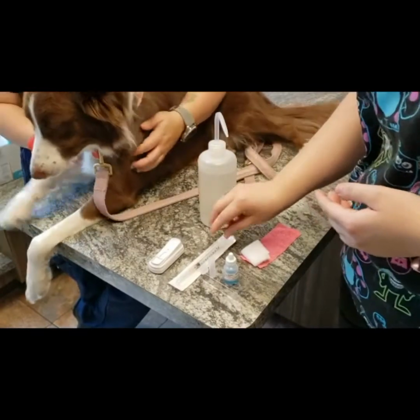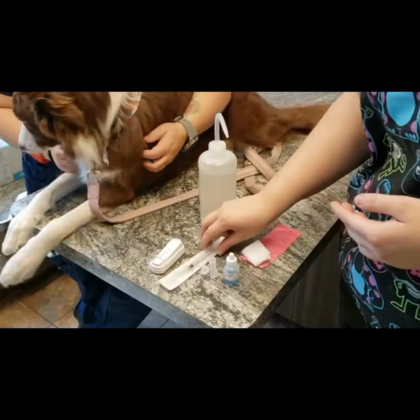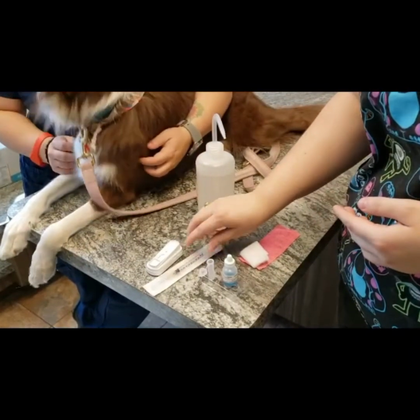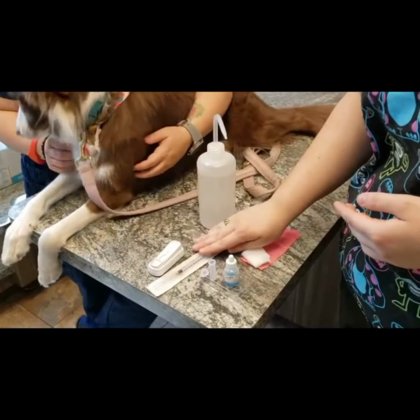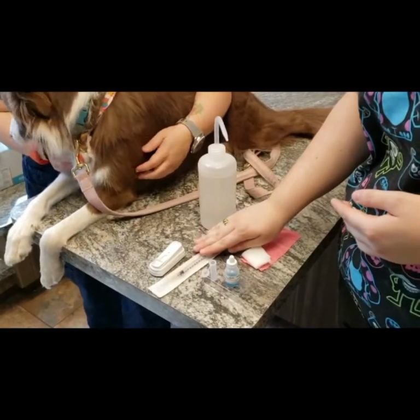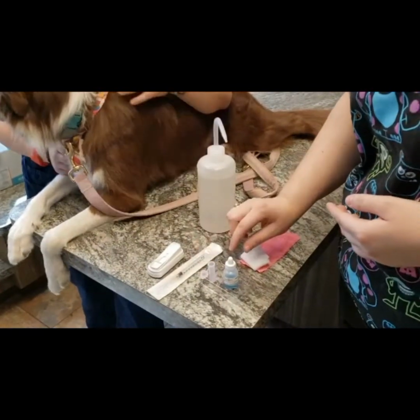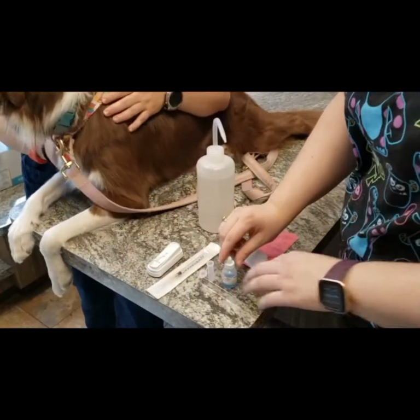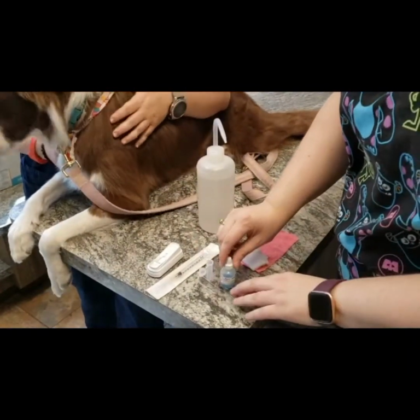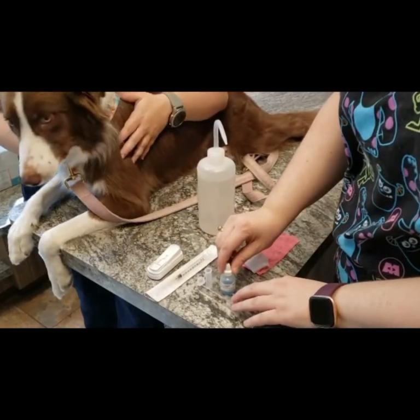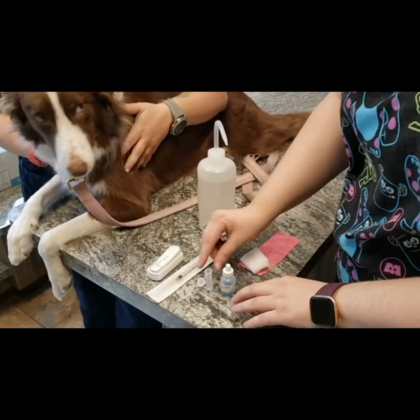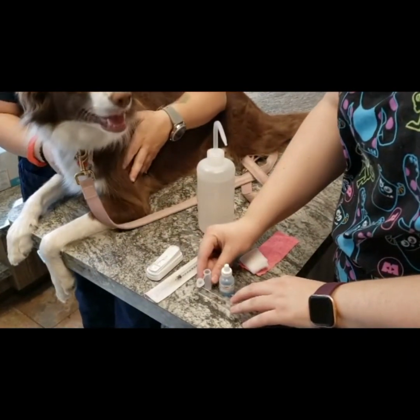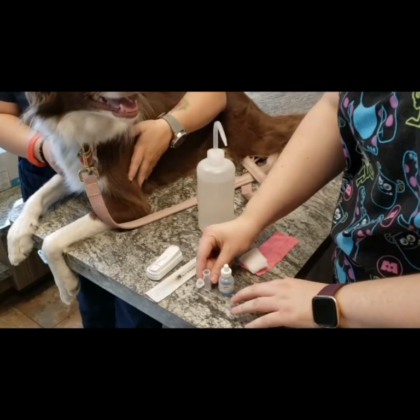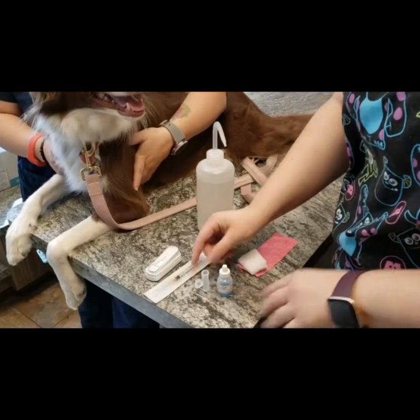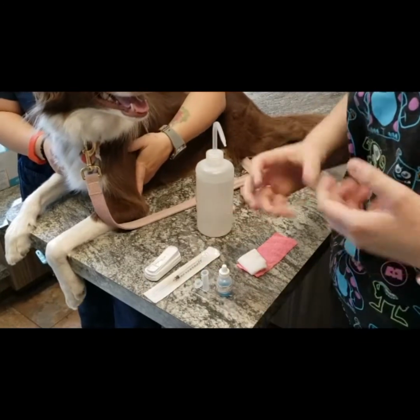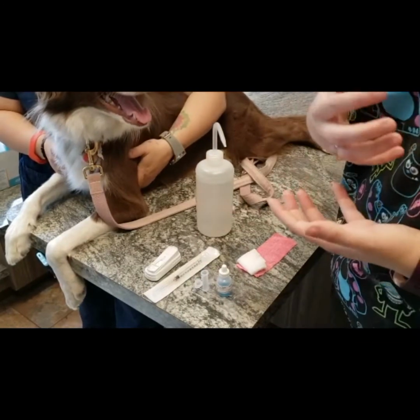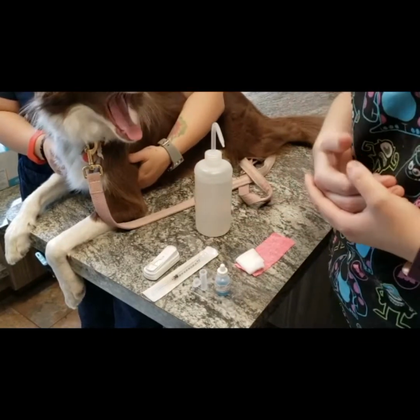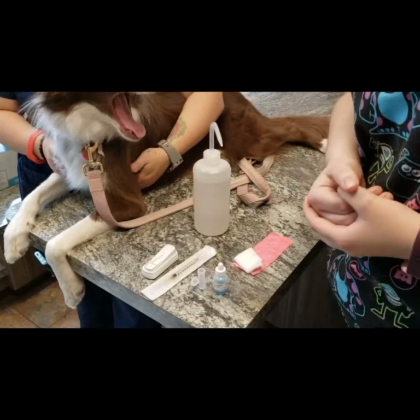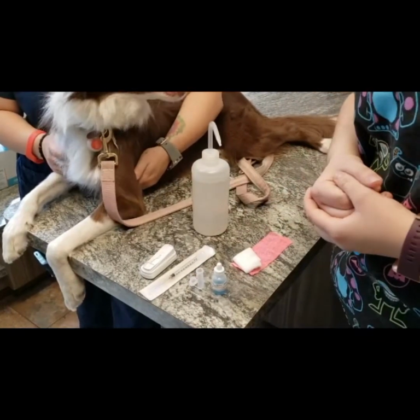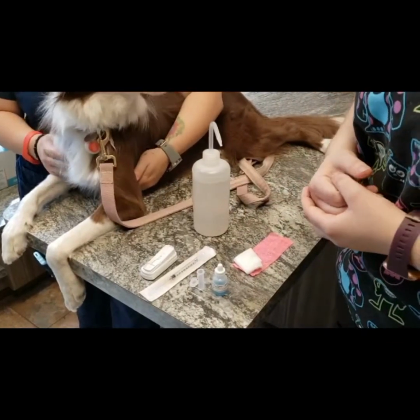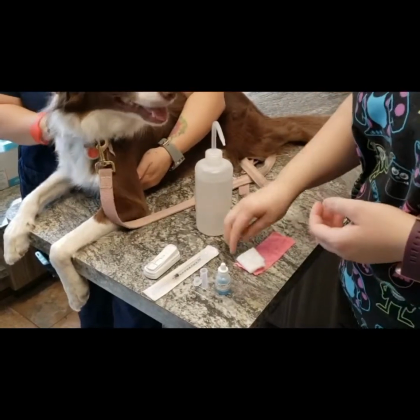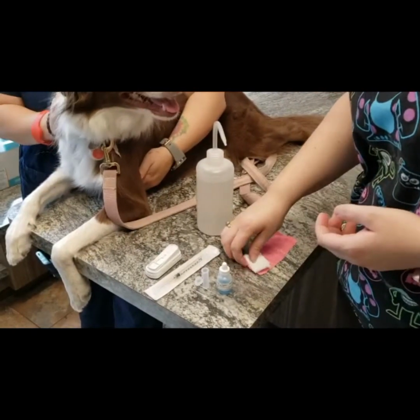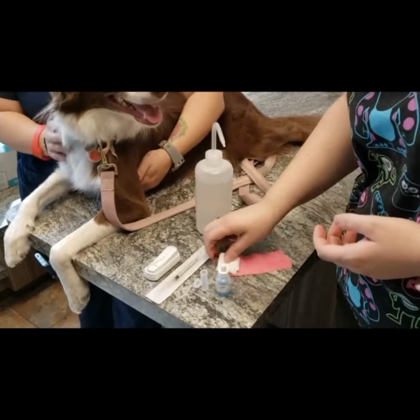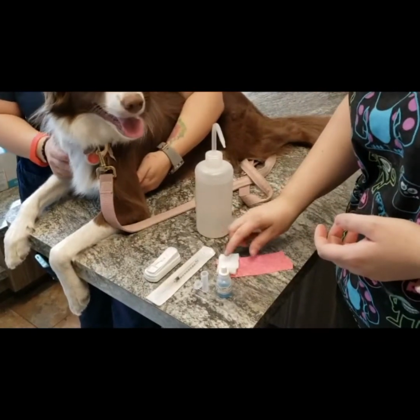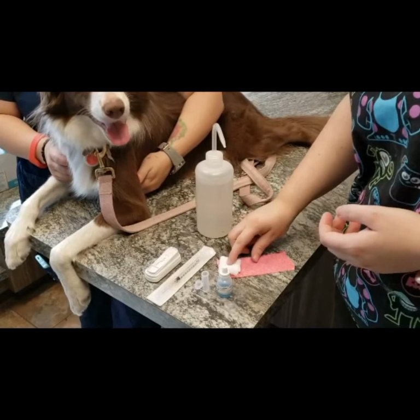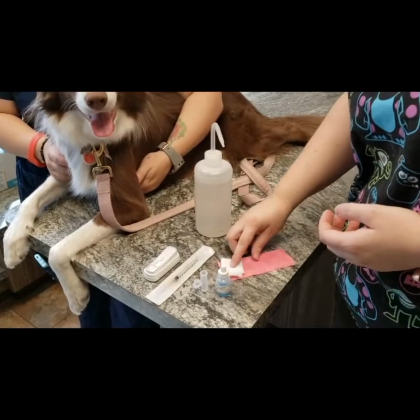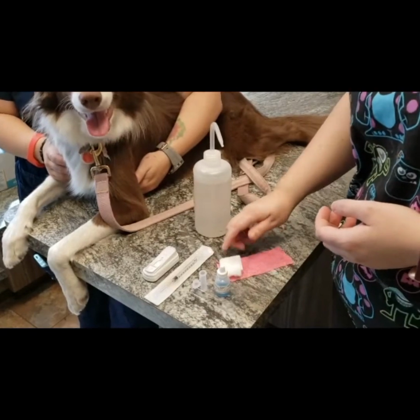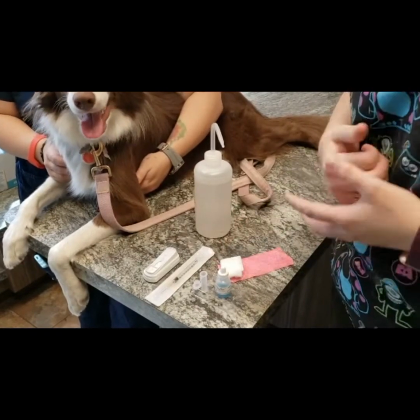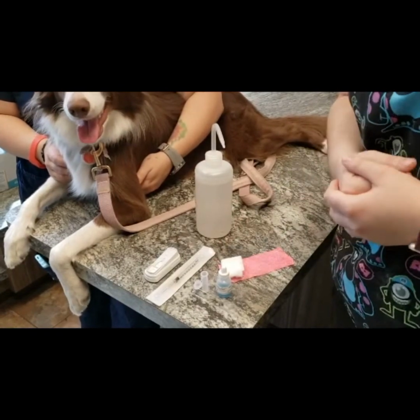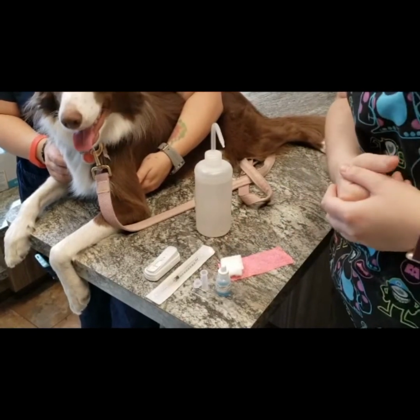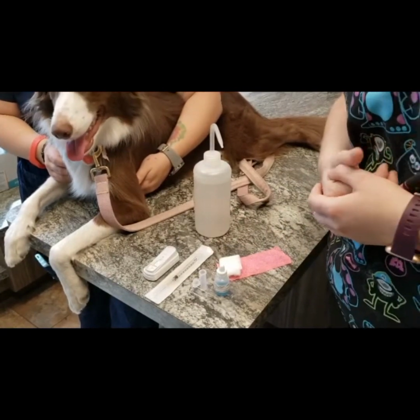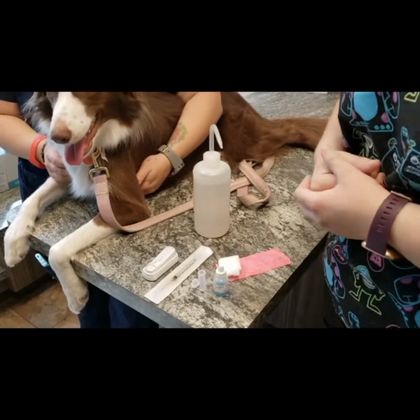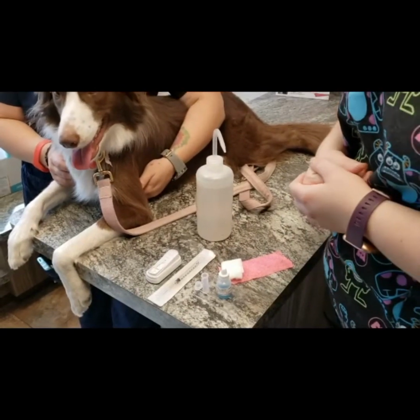We need a syringe to draw our blood. We also need our diluent and a little tube so that we have our mixture to put onto our SNAP test. We're also going to give Maisie a little band-aid after we're done, just to make sure no bruise or hematoma formation occurs.